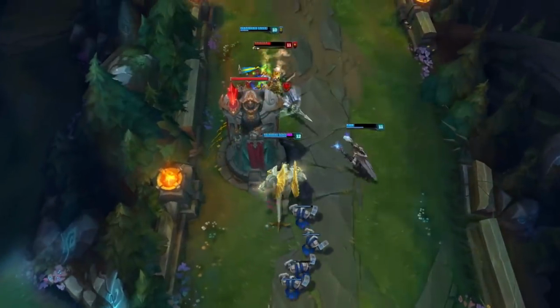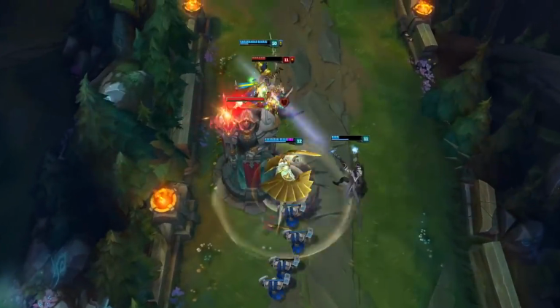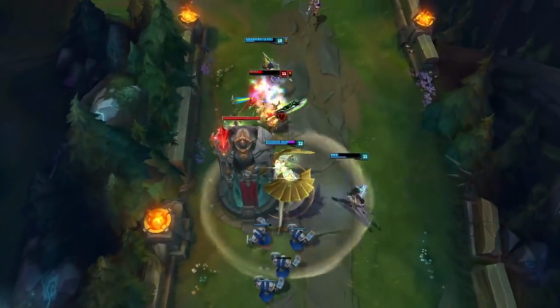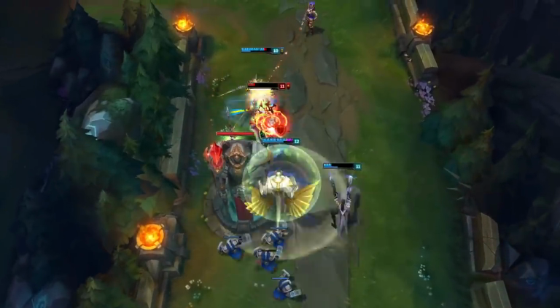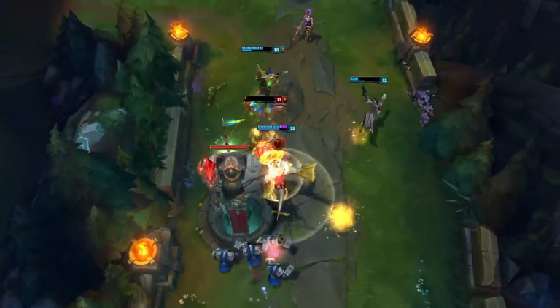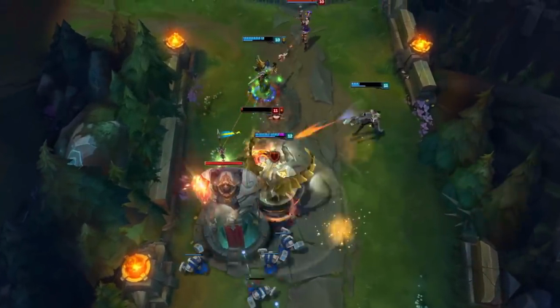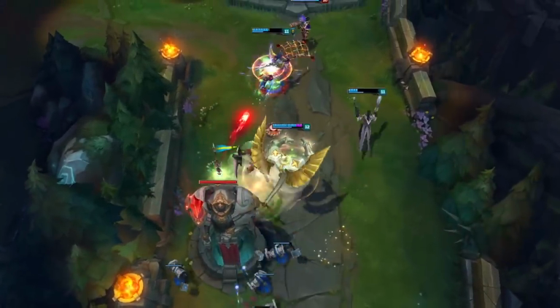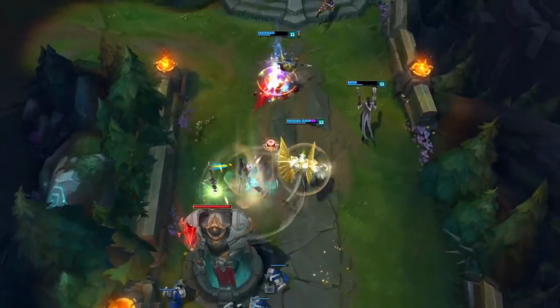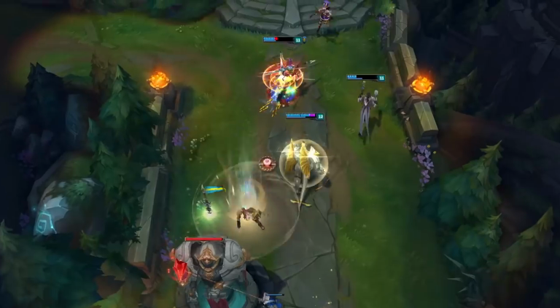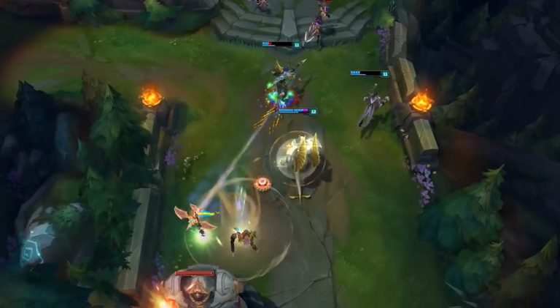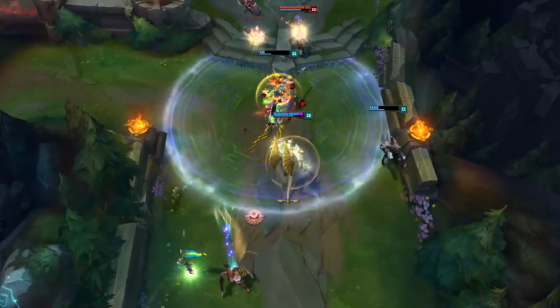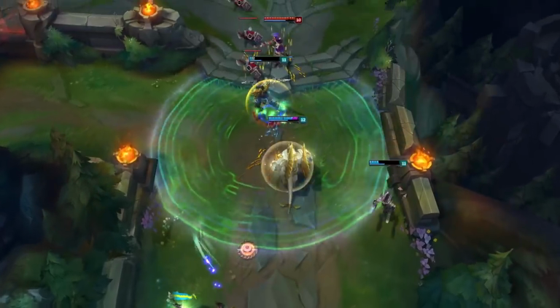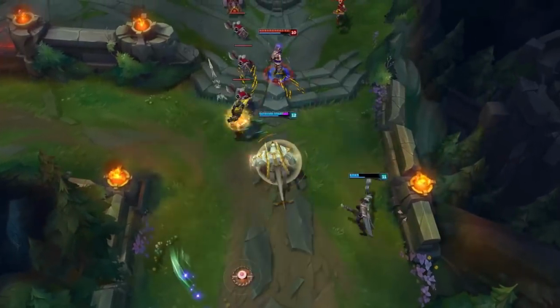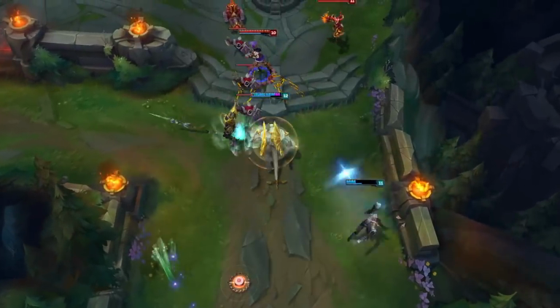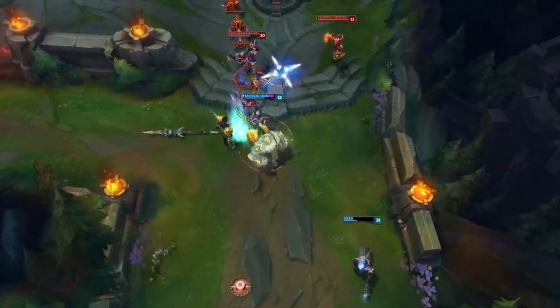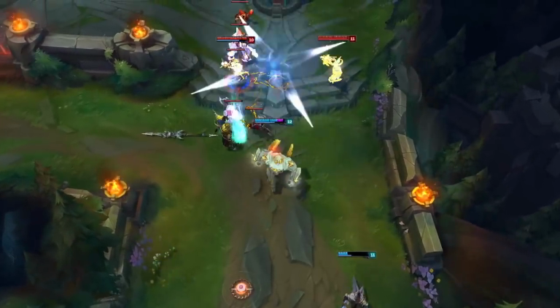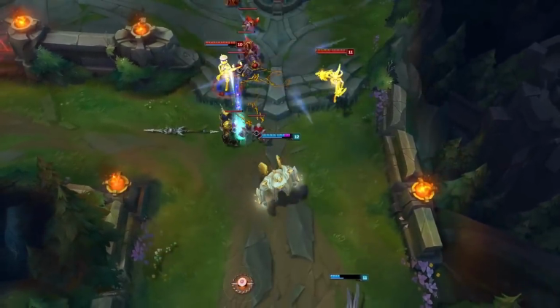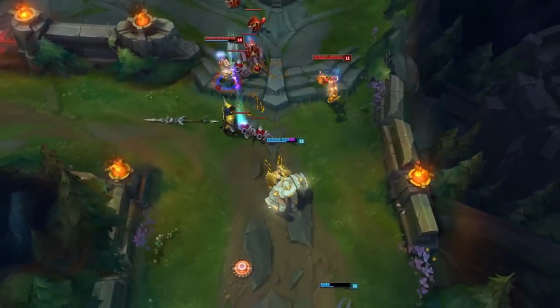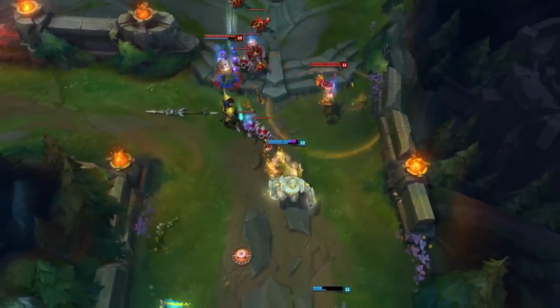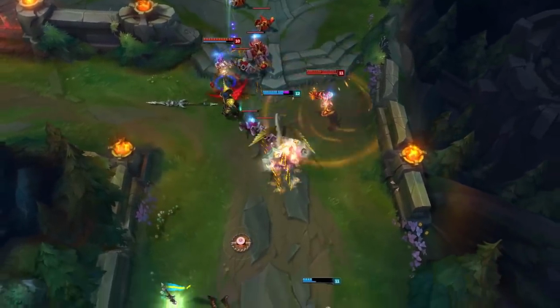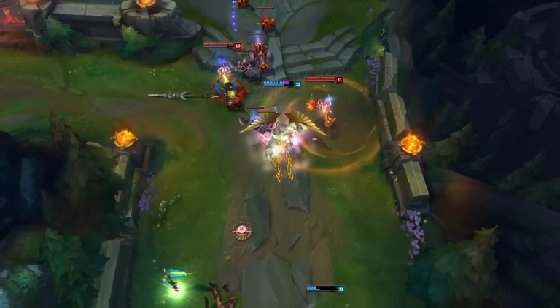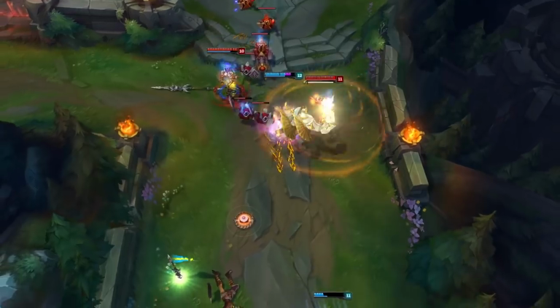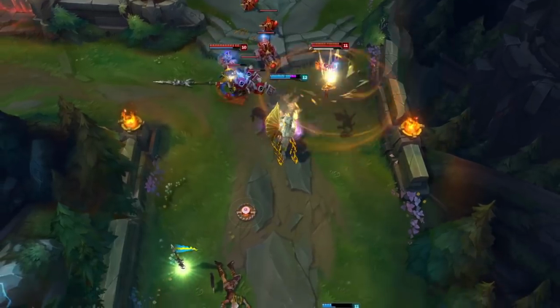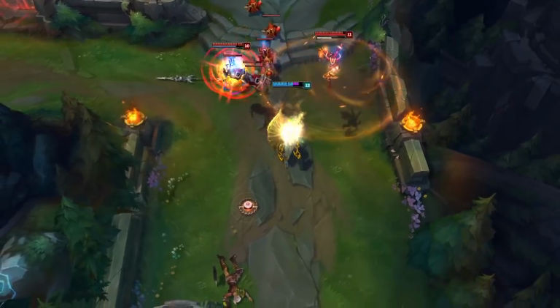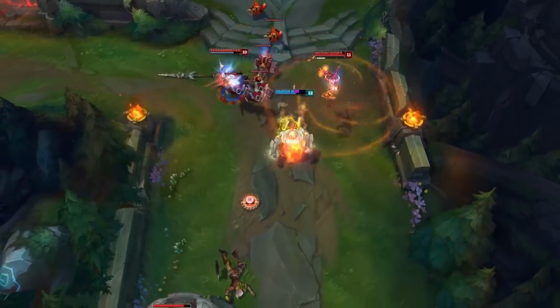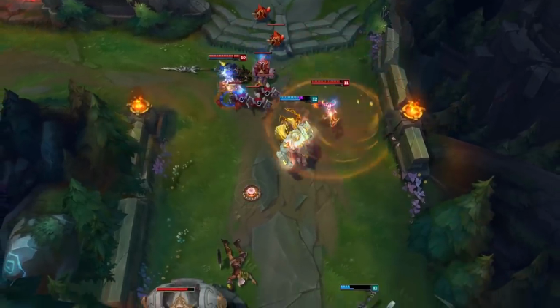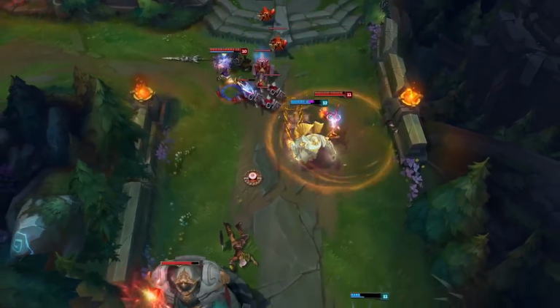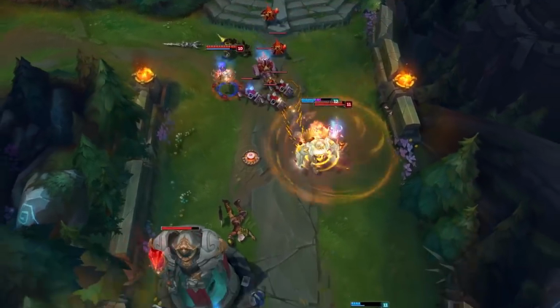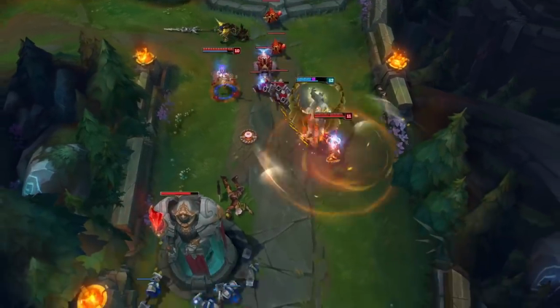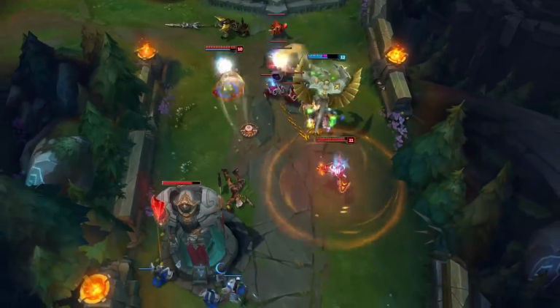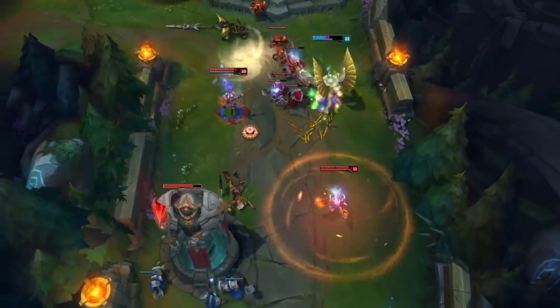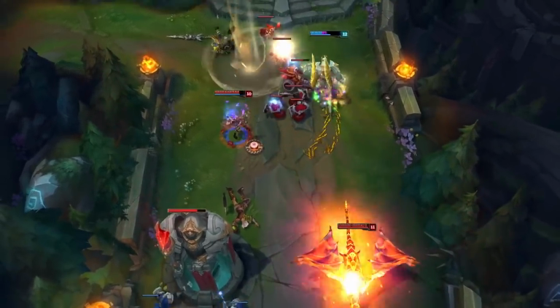Justice Punch is great for starting fights, but Galio will run into trouble if he's trying to punch his way out of a brawl. Here, Shyvana steps in front of the big fella while he winds up, blocking his dash so Caitlyn can serve up a little justice of her own.